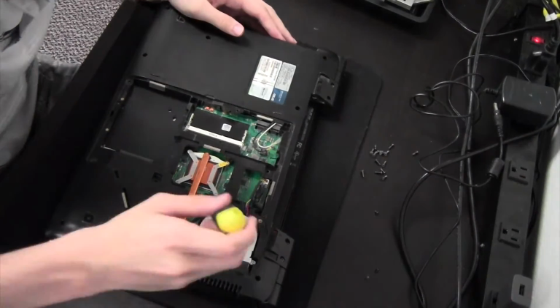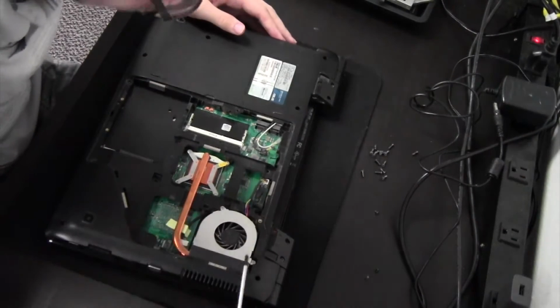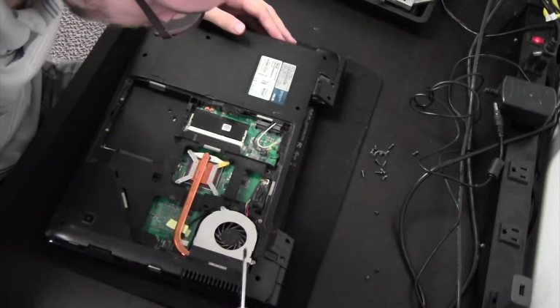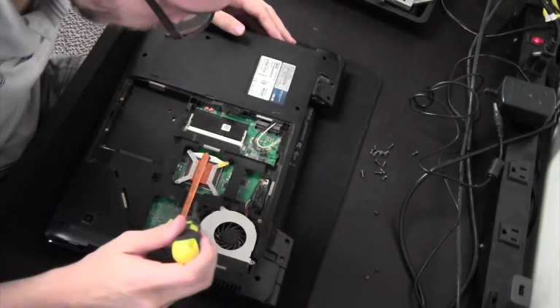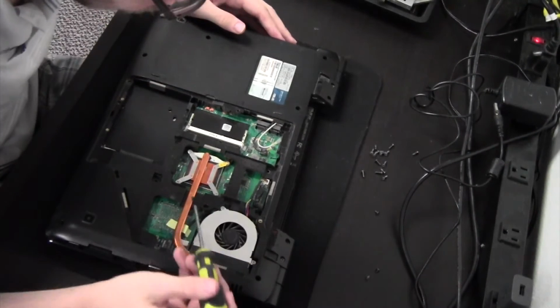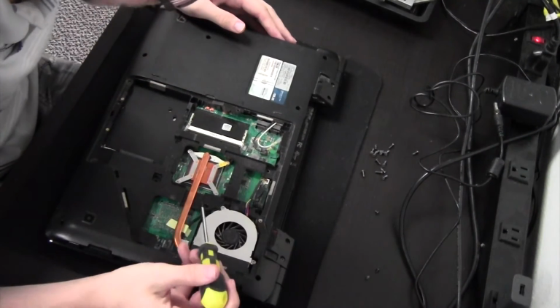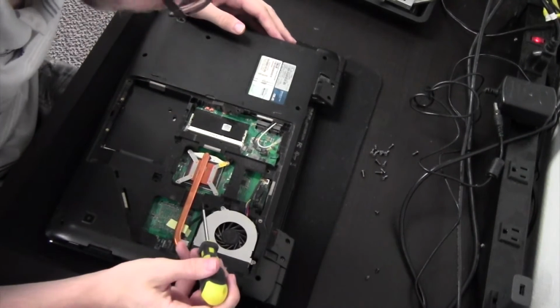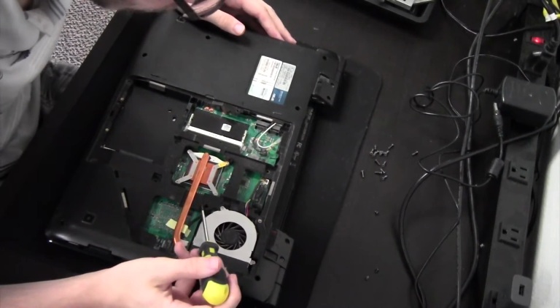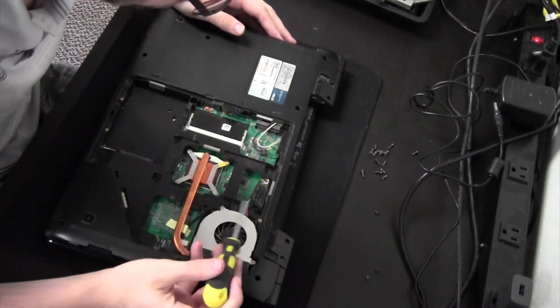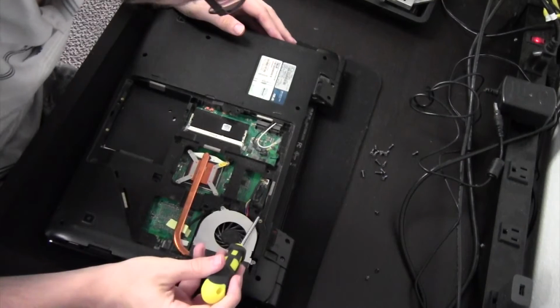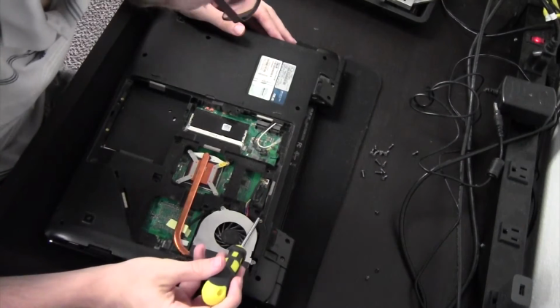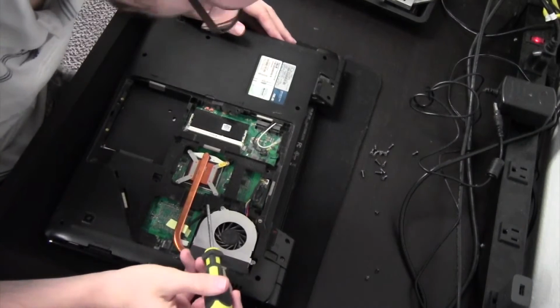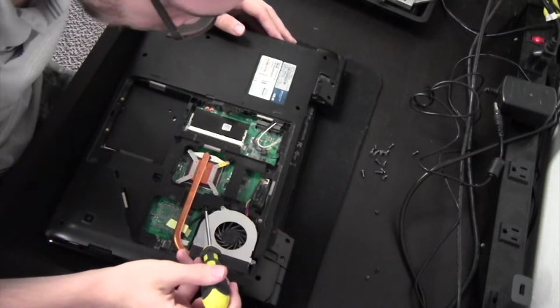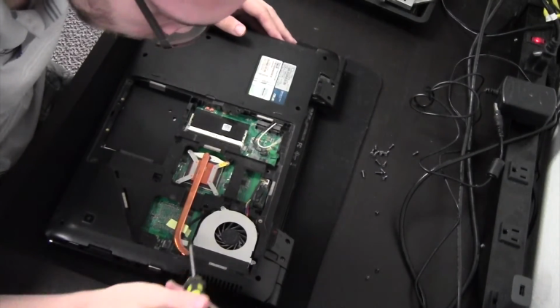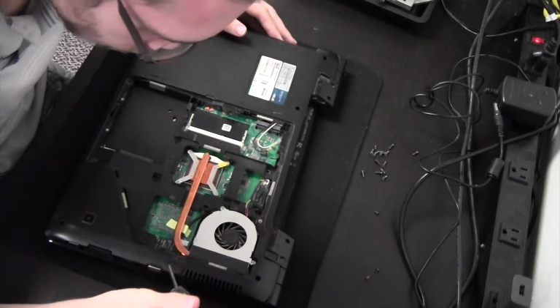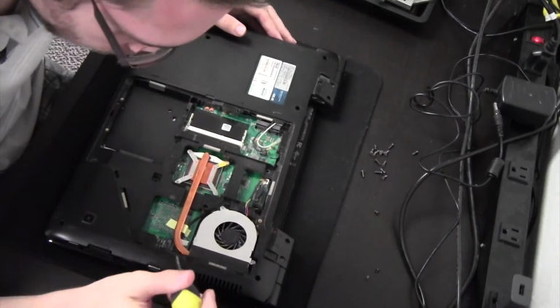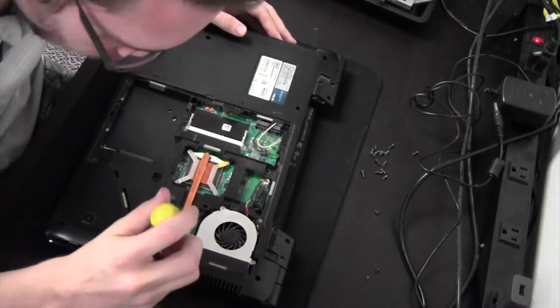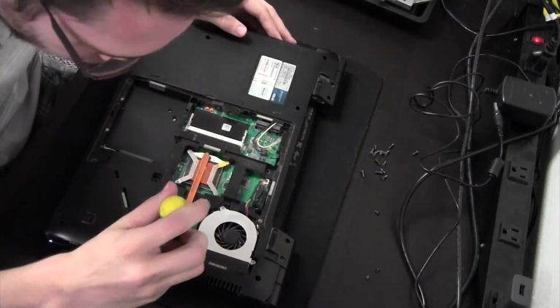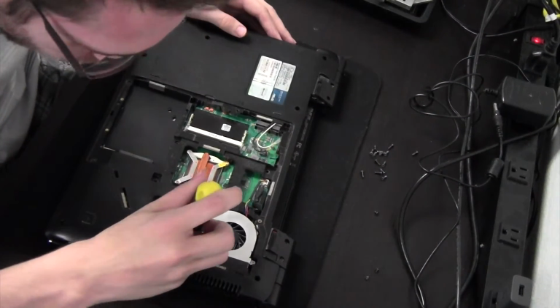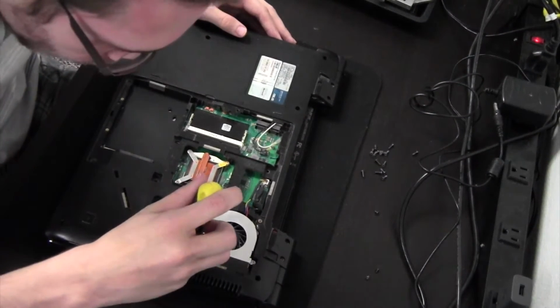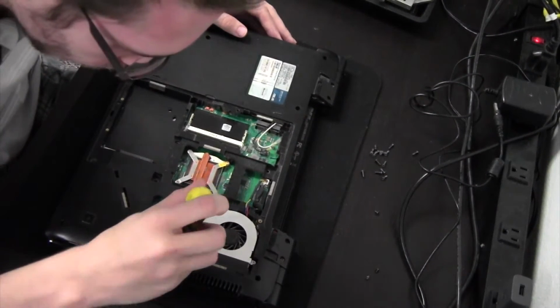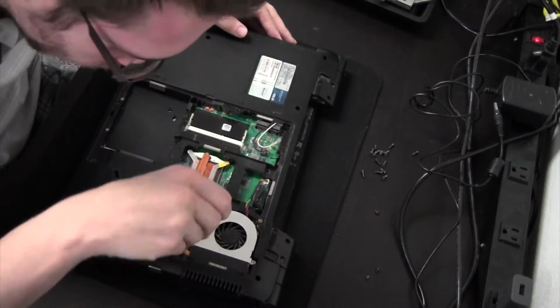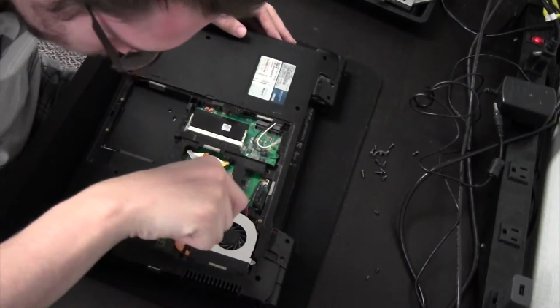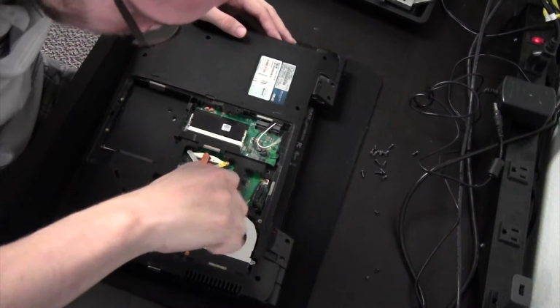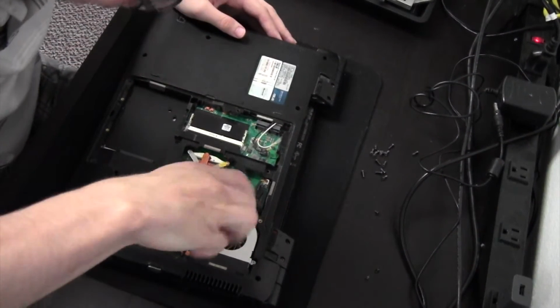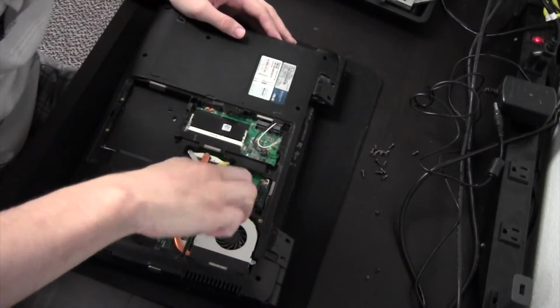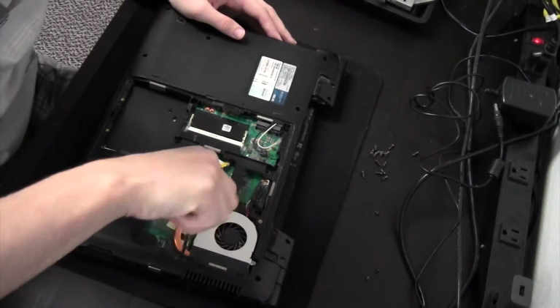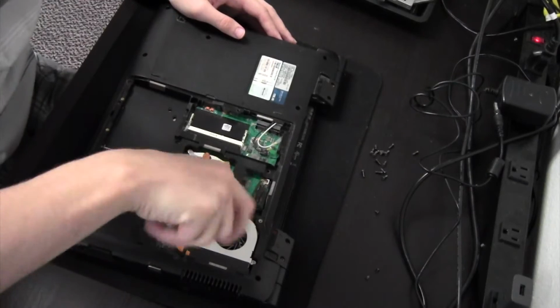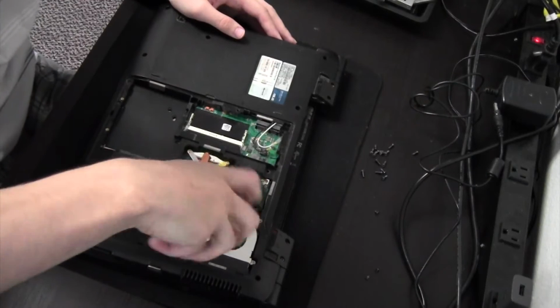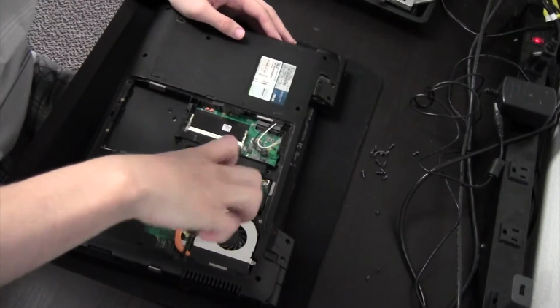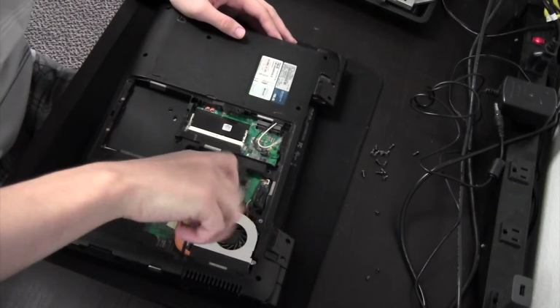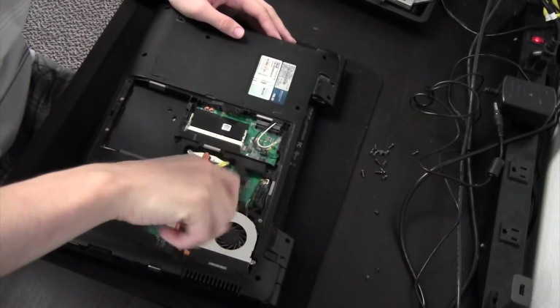So we want to just start taking out all — pretty much all the screws we see internally here, connecting the motherboard to the back of the case.